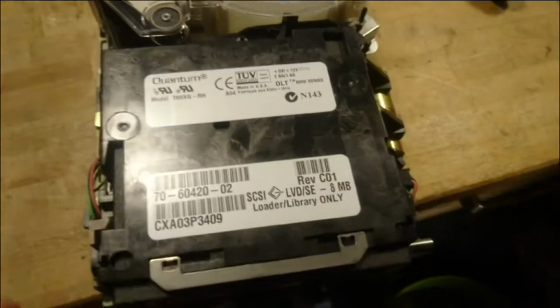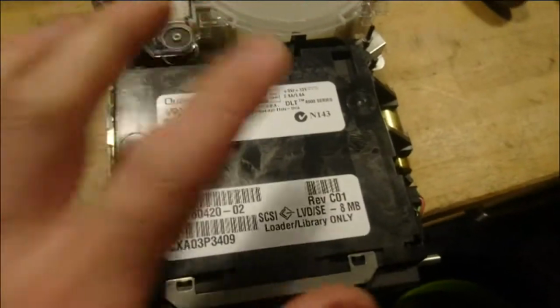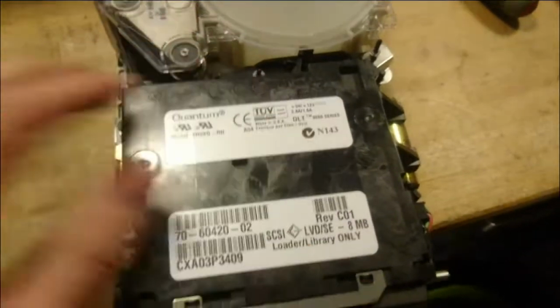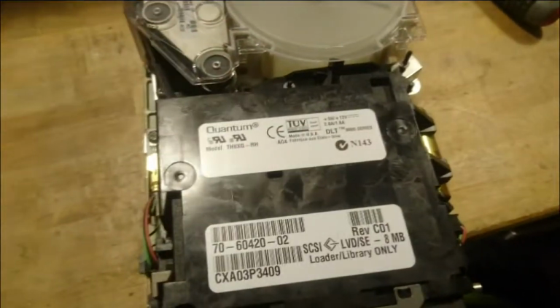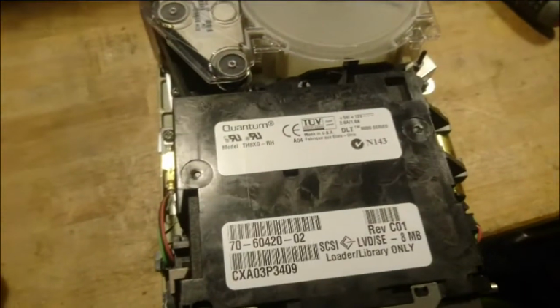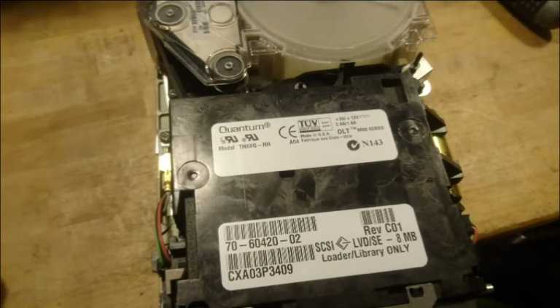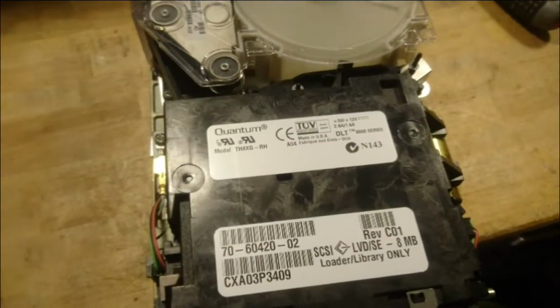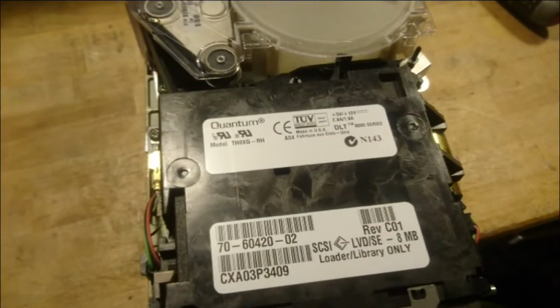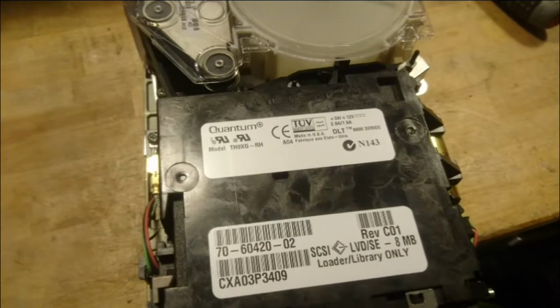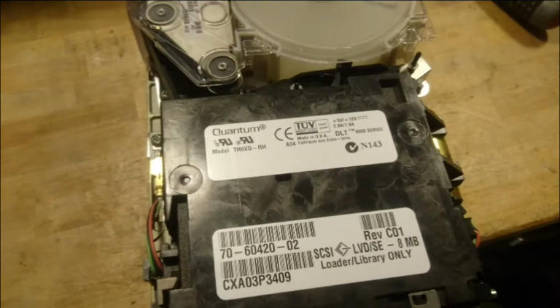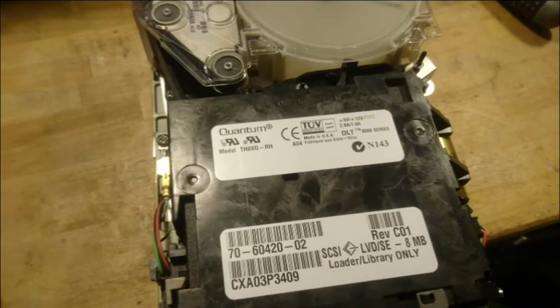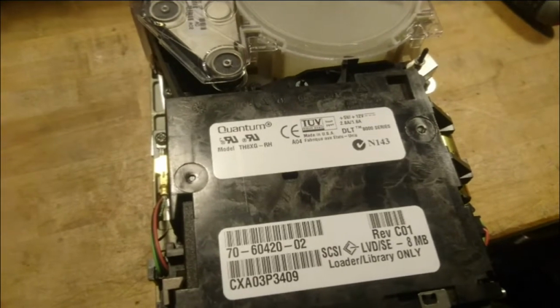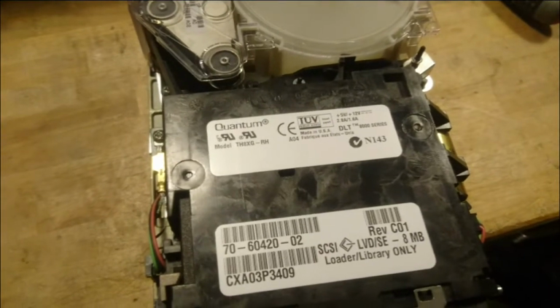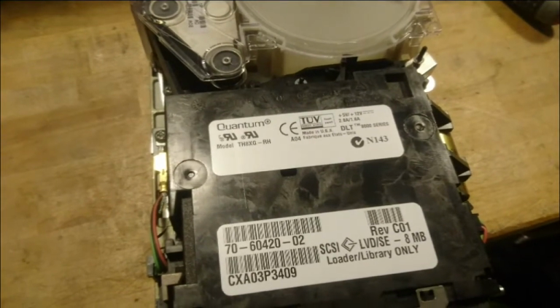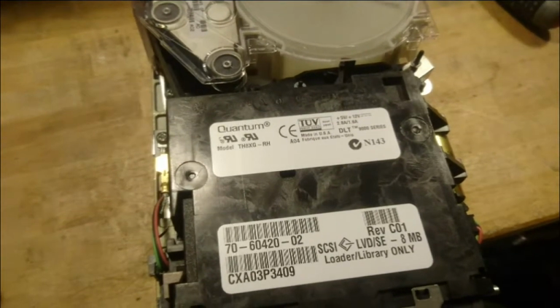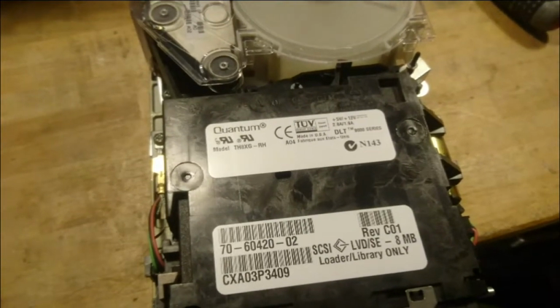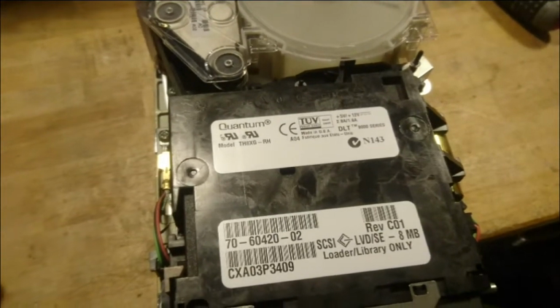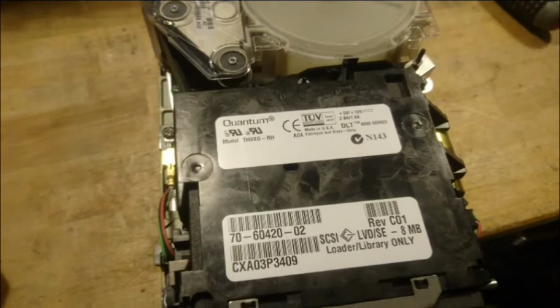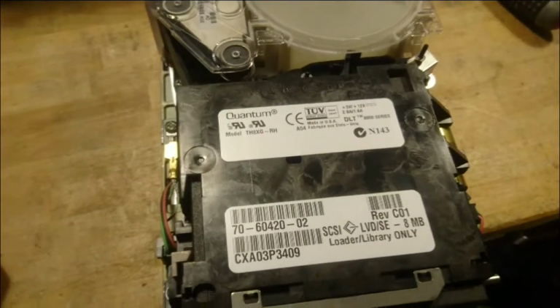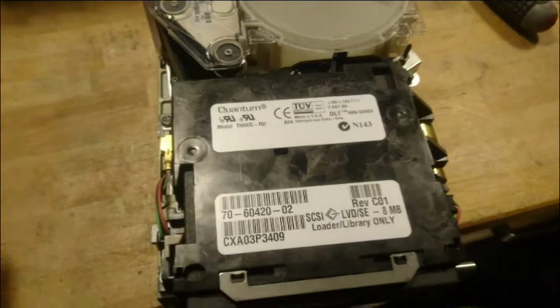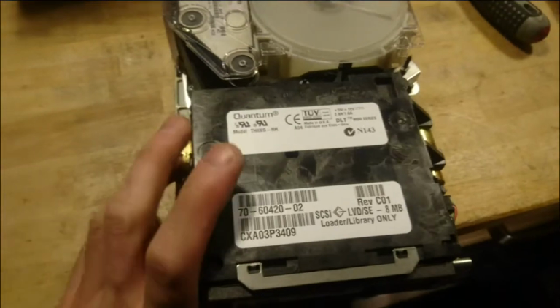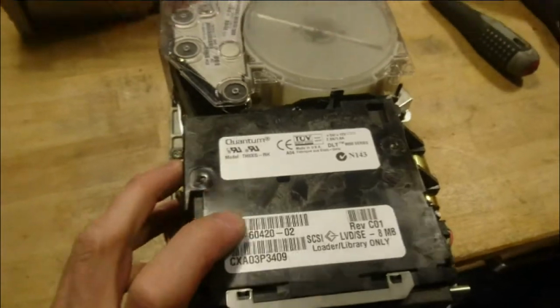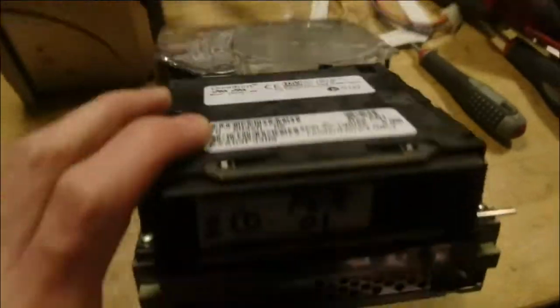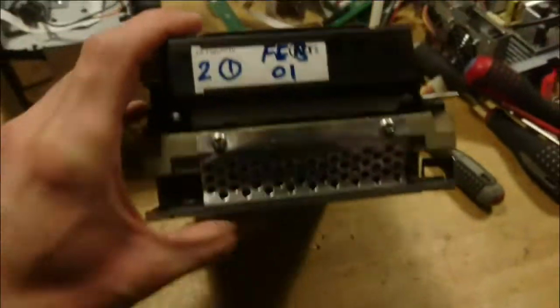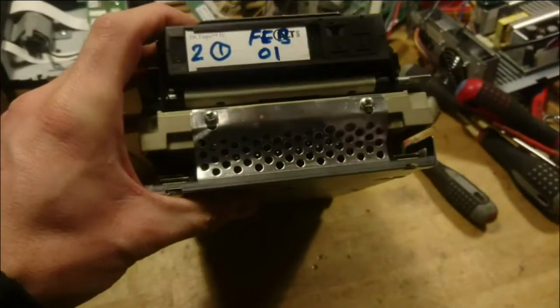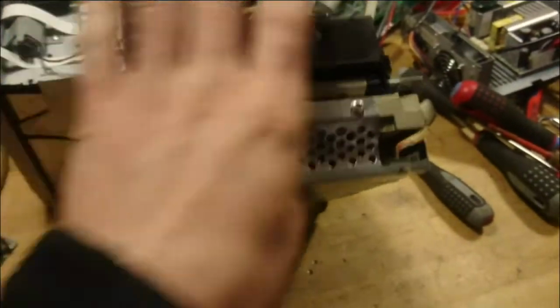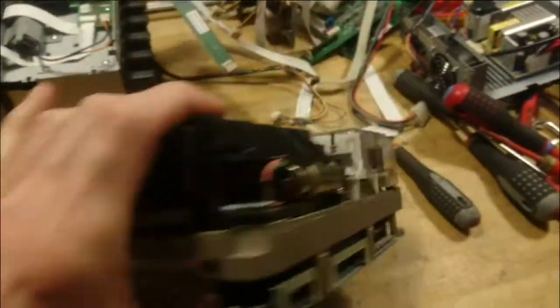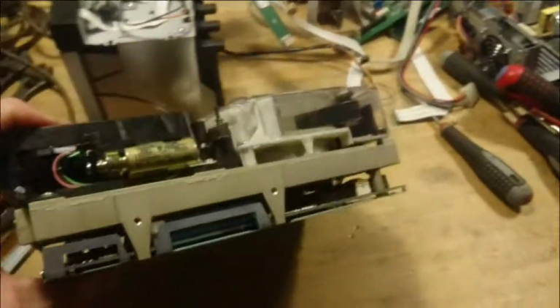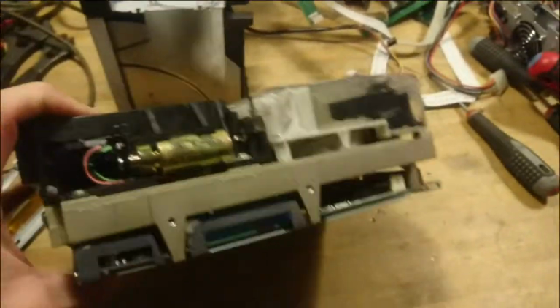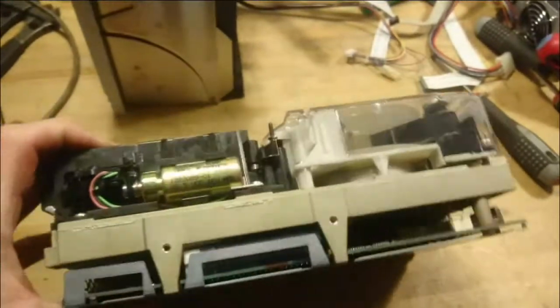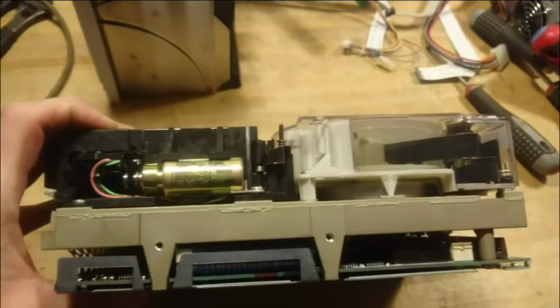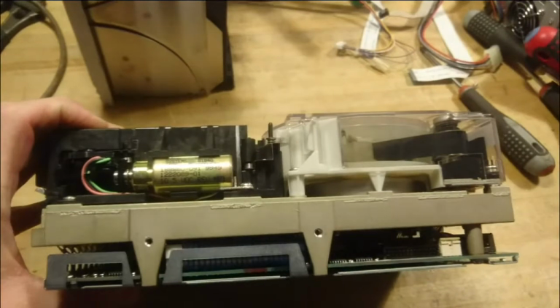The DLT tape — the Digital Linear Tape technology — was discontinued a few years after the production of this unit. But interesting — let's get further down into this and see what's inside.